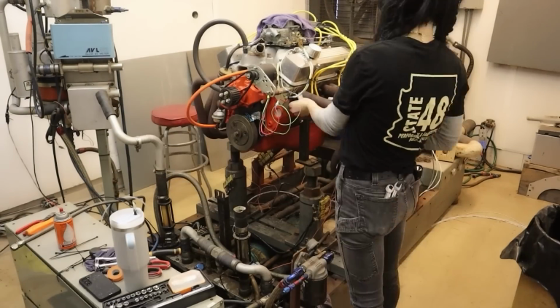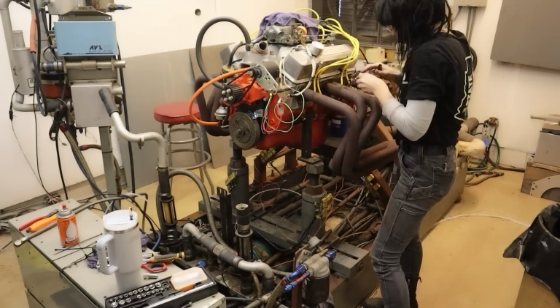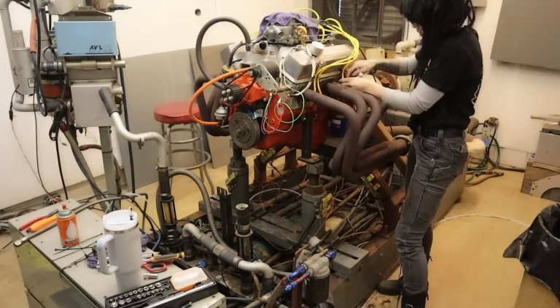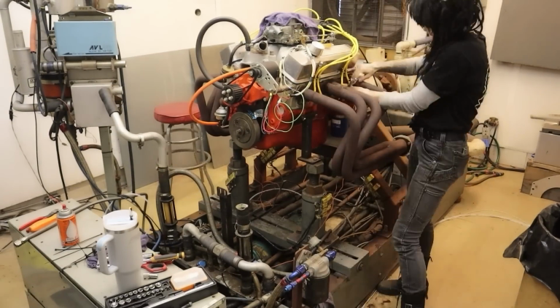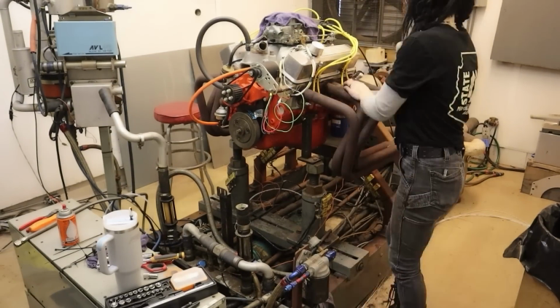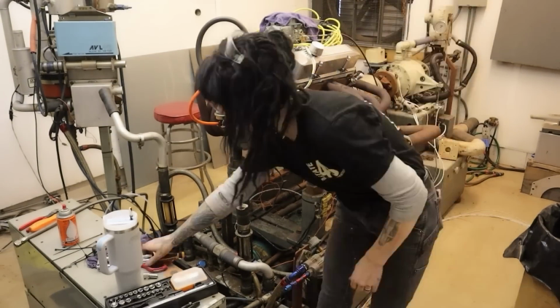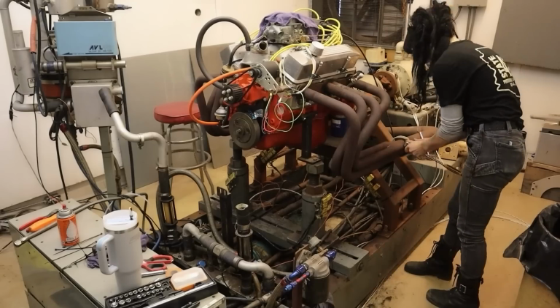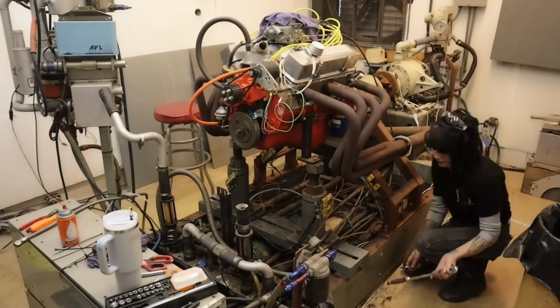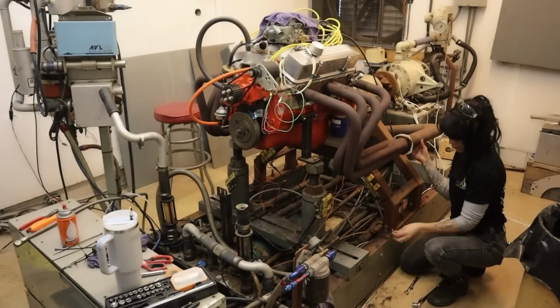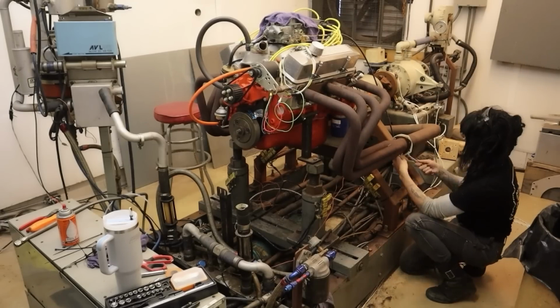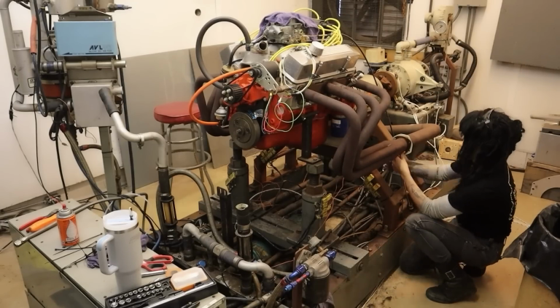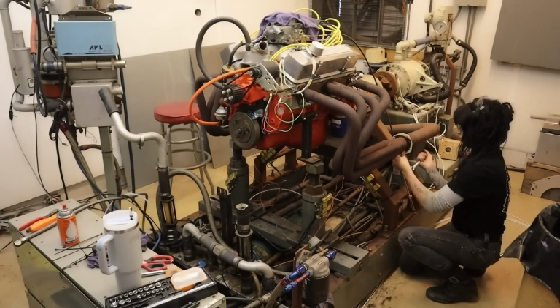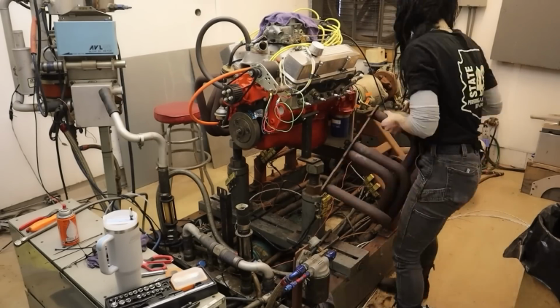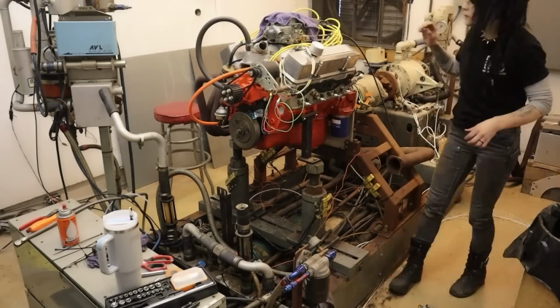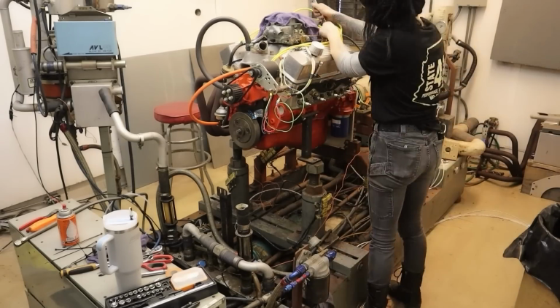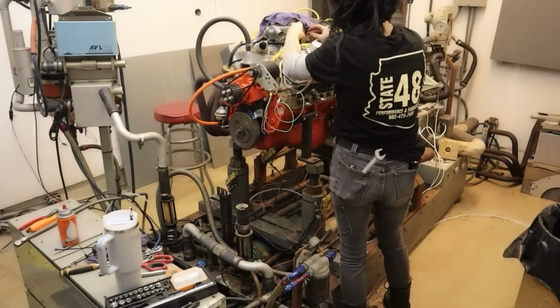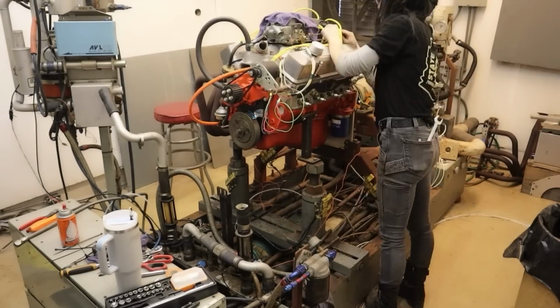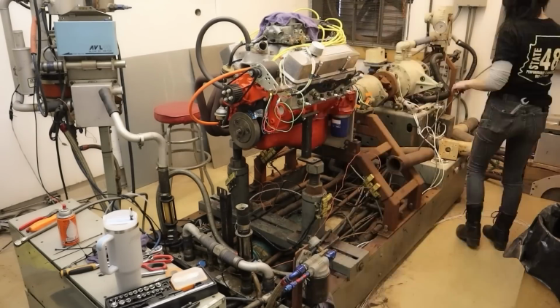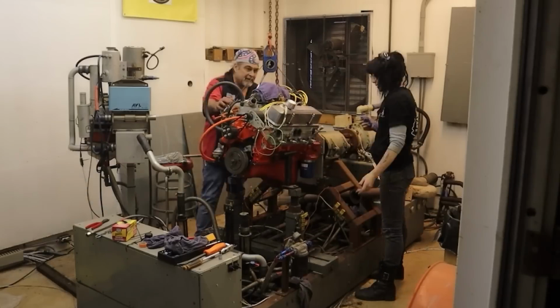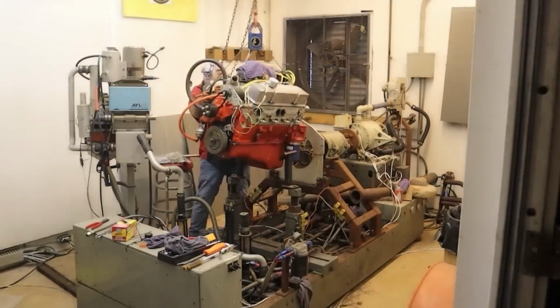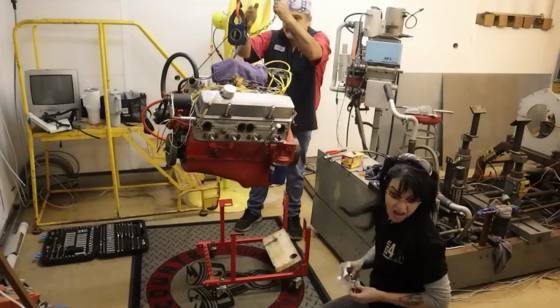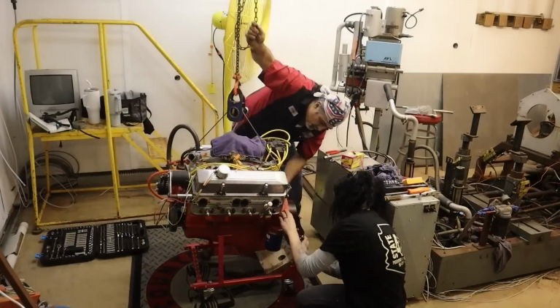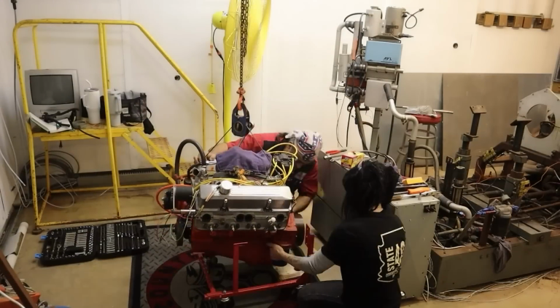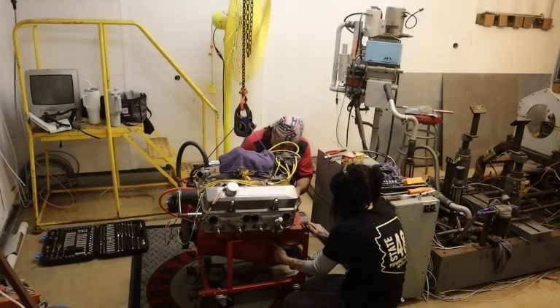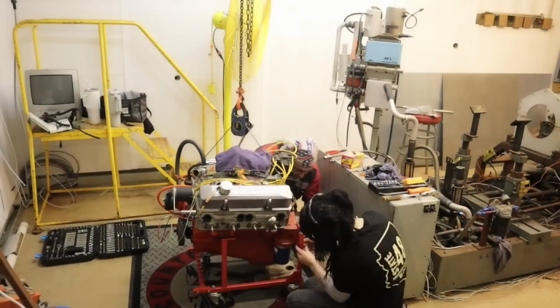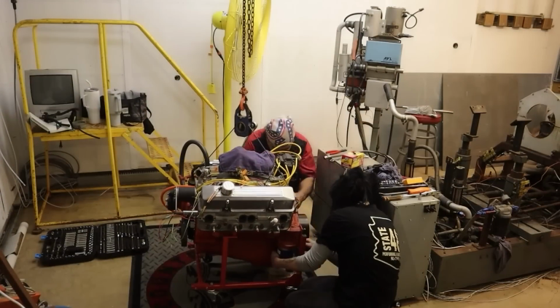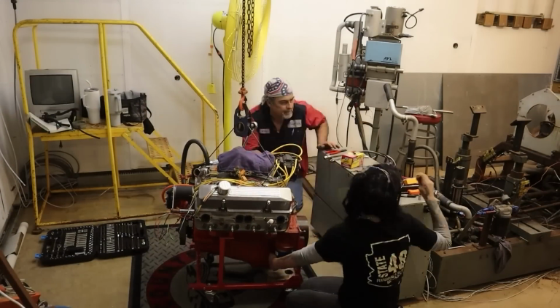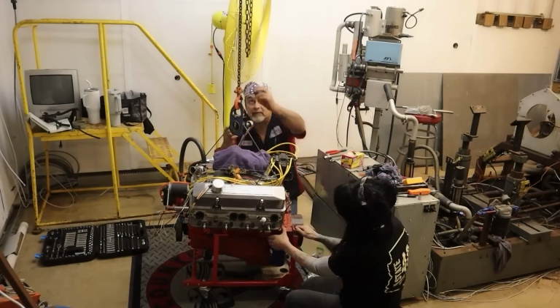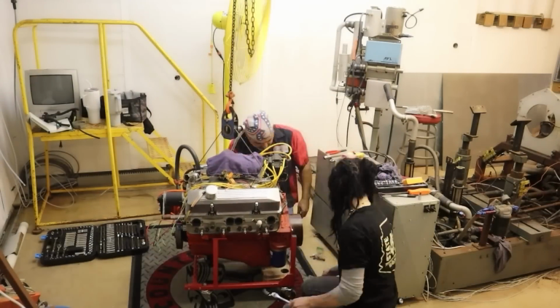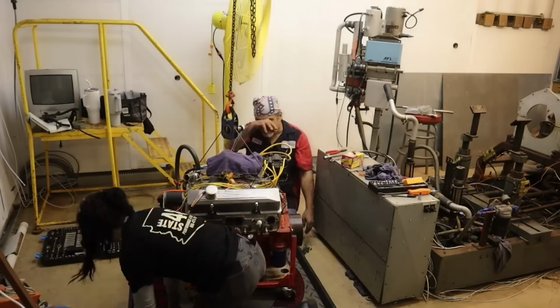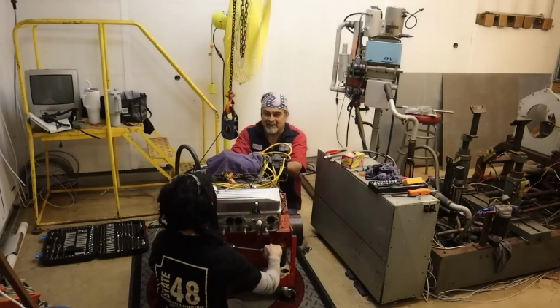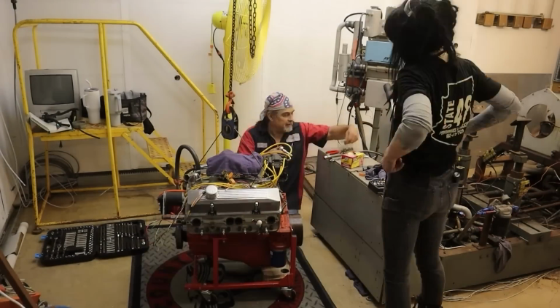And if you've ever wondered why it costs so much to run my engine on a dyno and break it in at the machine shop, hopefully this video will answer that question. As you can see, I'm removing a small block Chevy that was the last engine to run on this formerly TRD dyno.